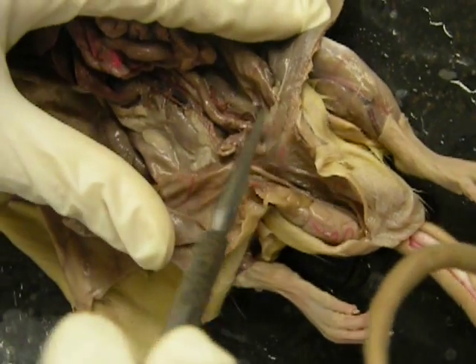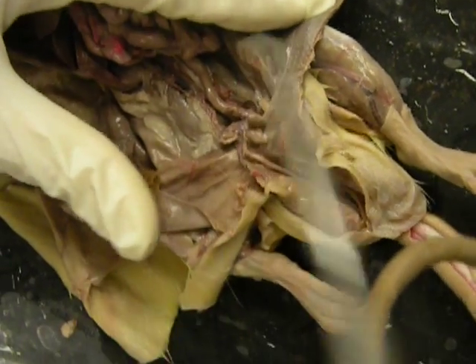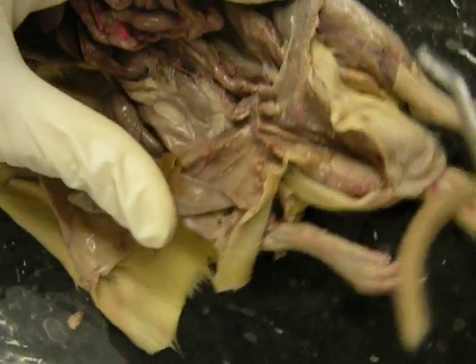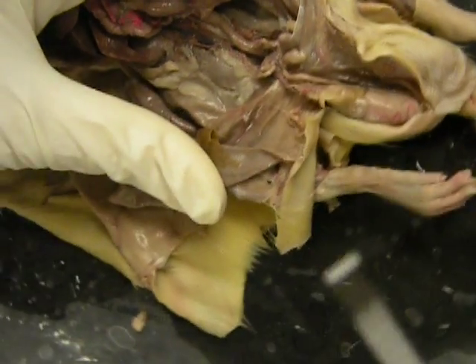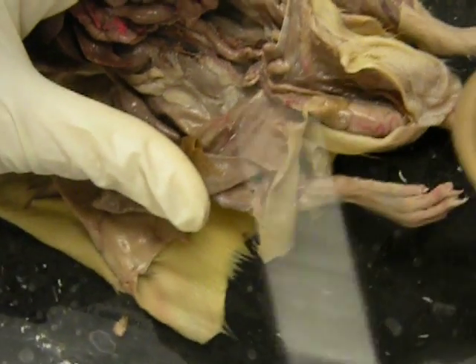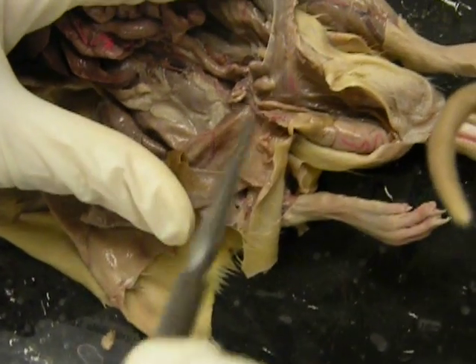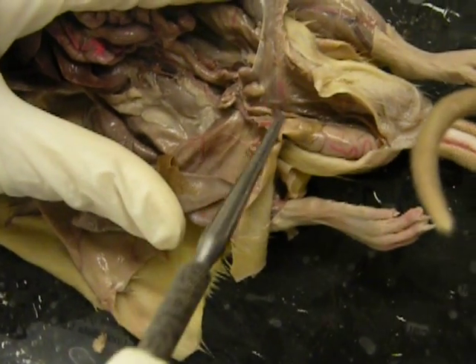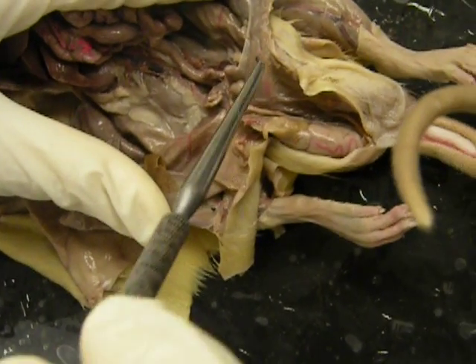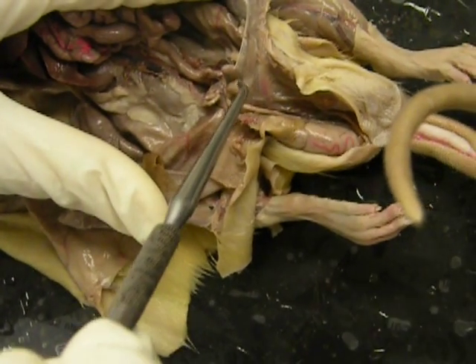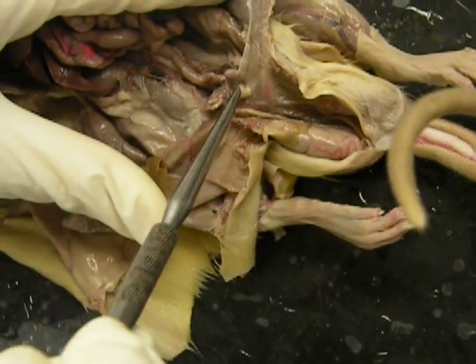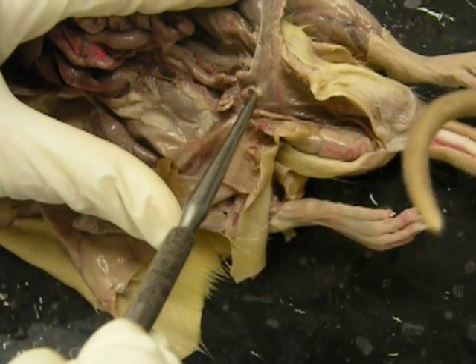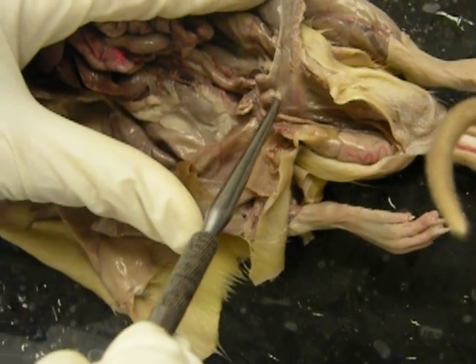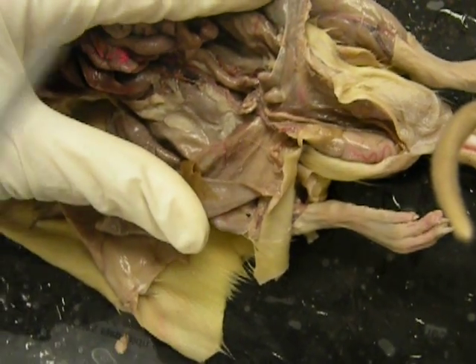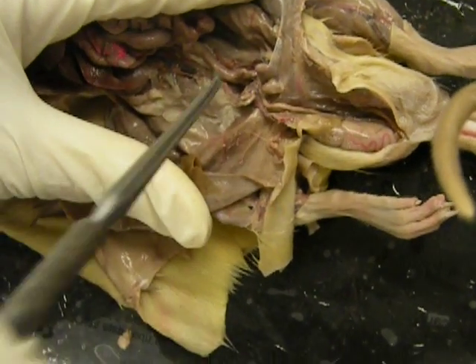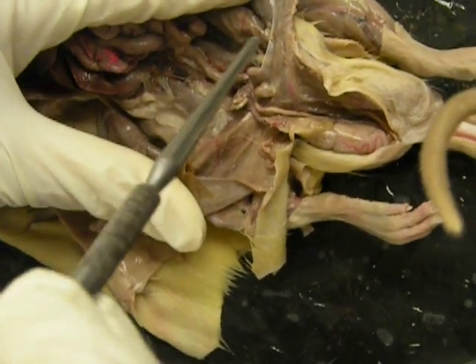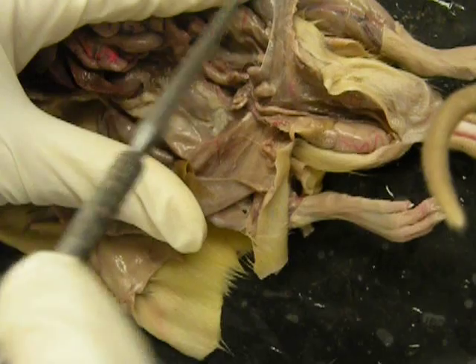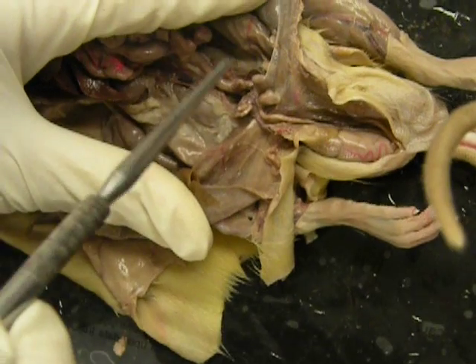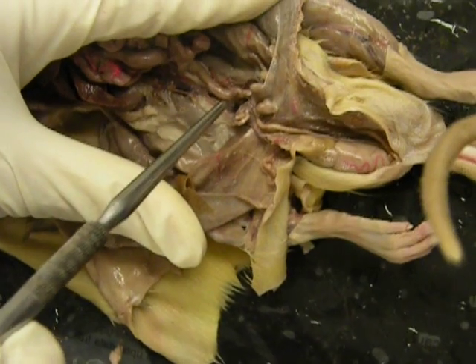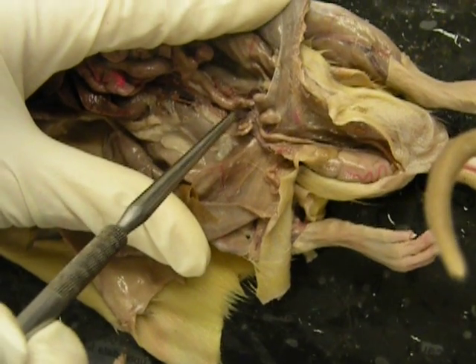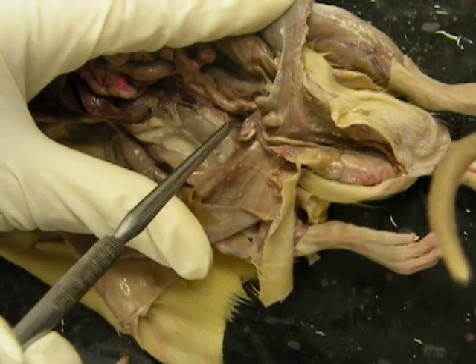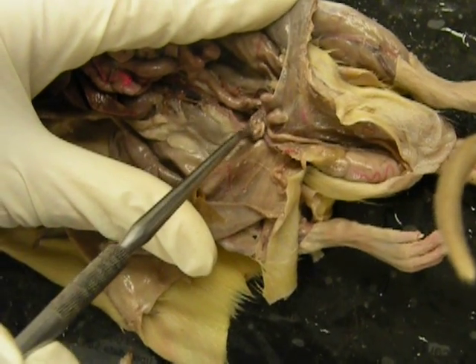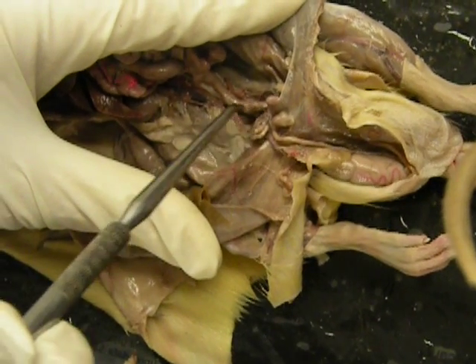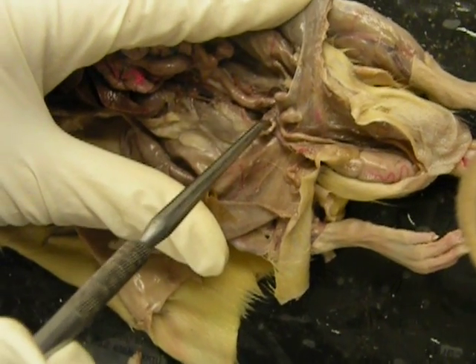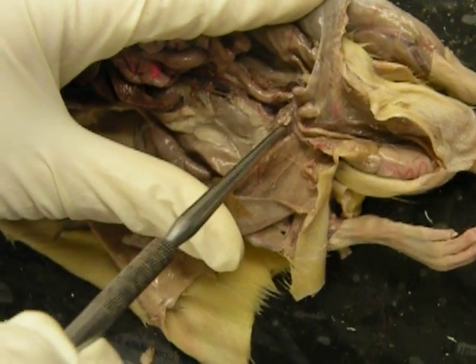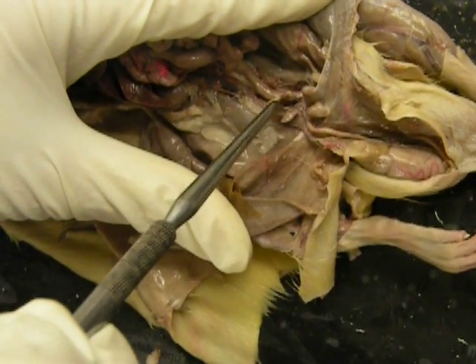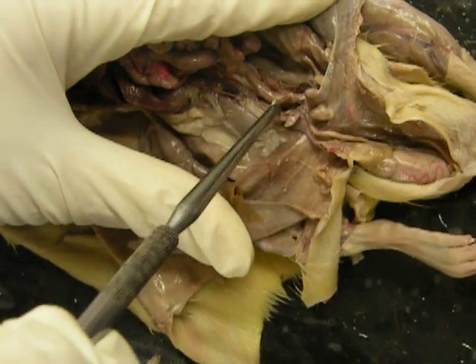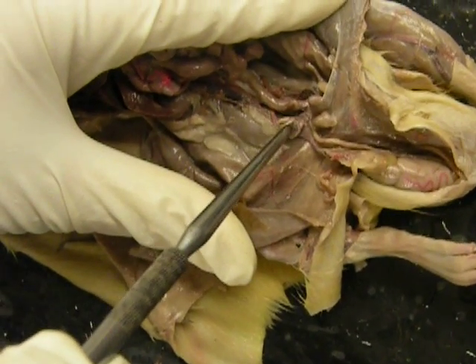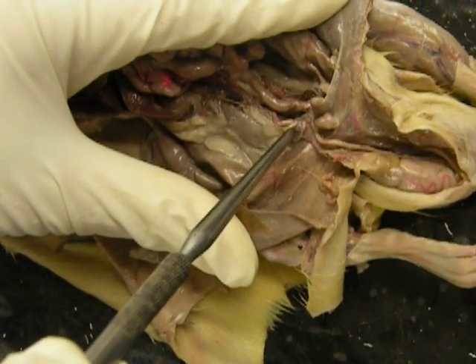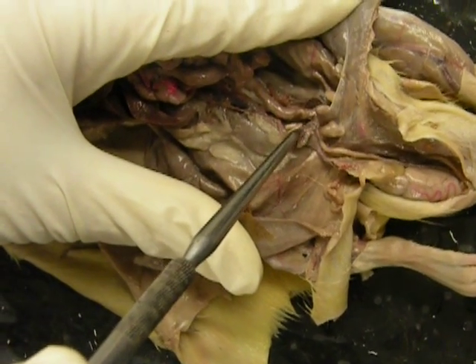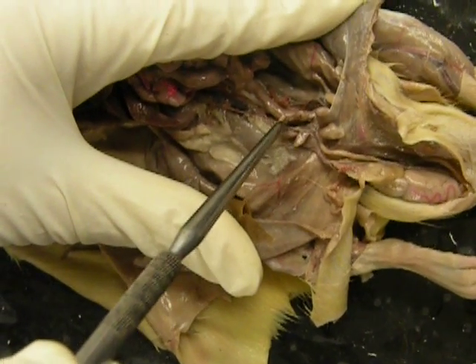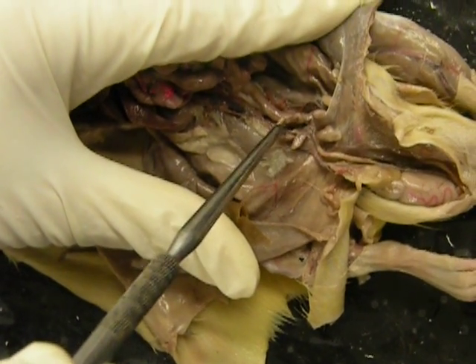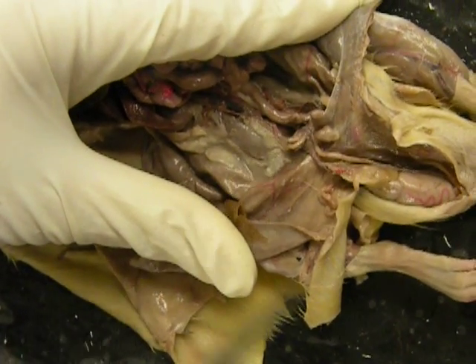So again, the accessory sex glands are the prostate gland, the vesicular gland, and the coagulating gland right there.